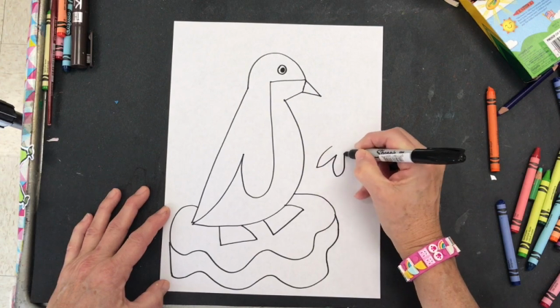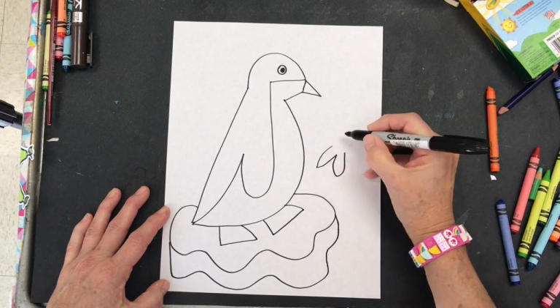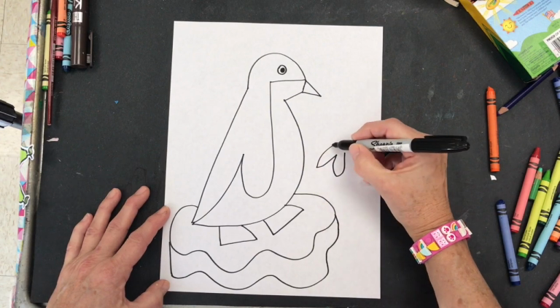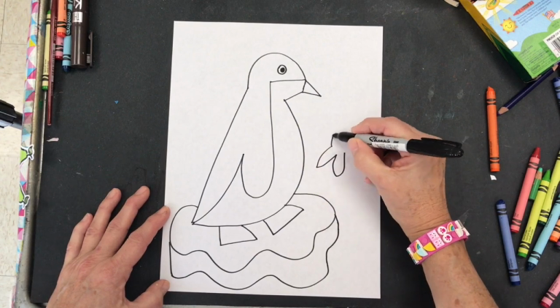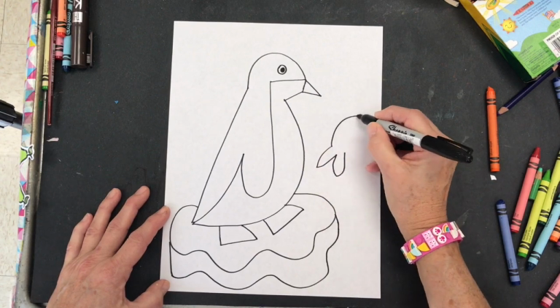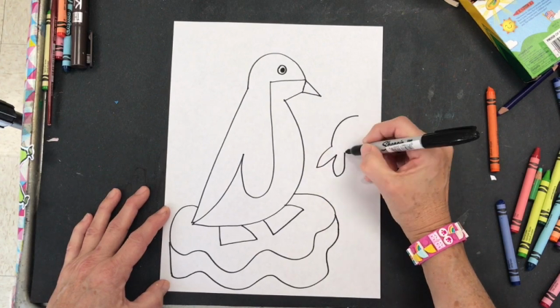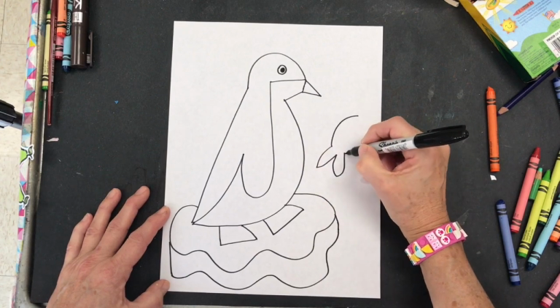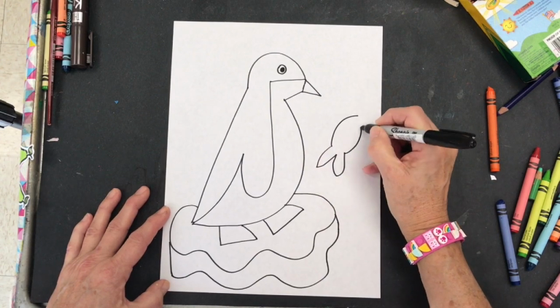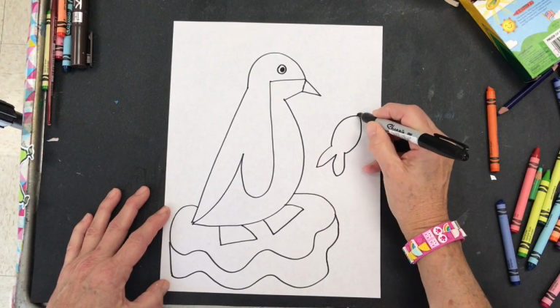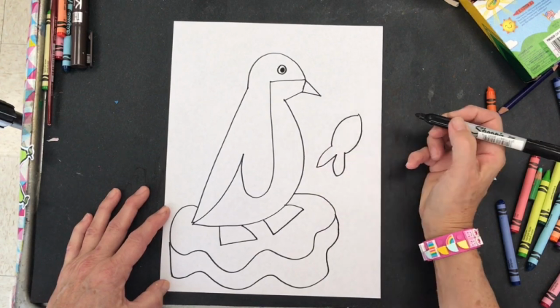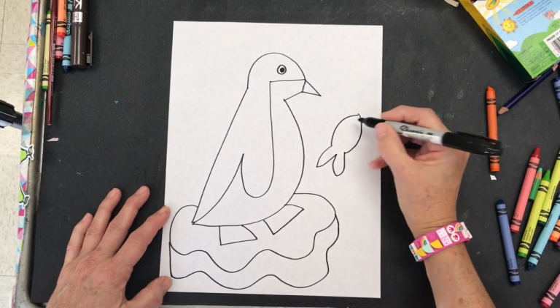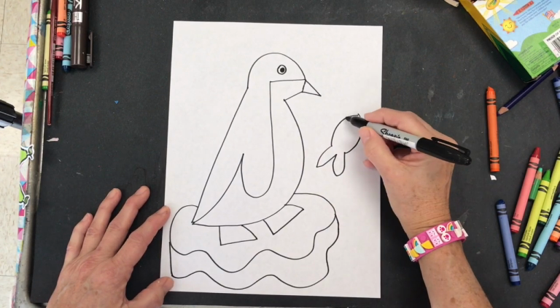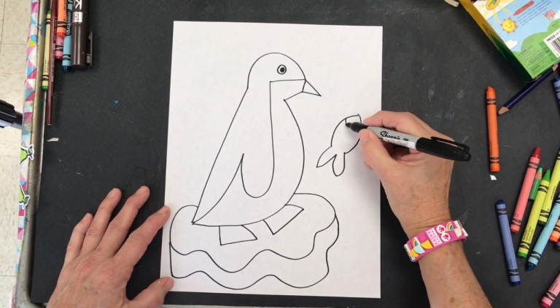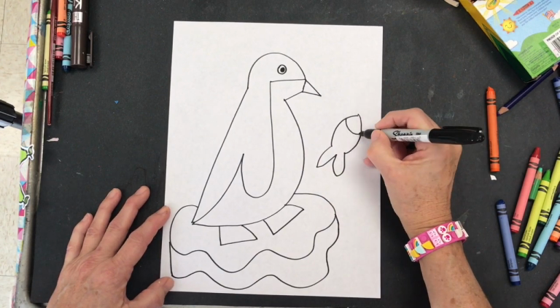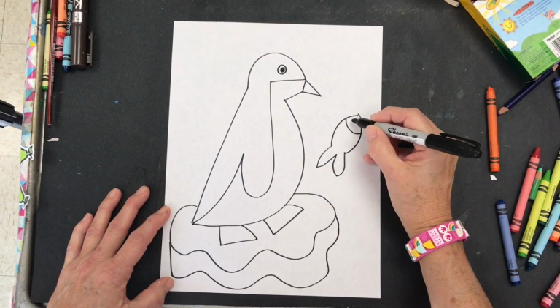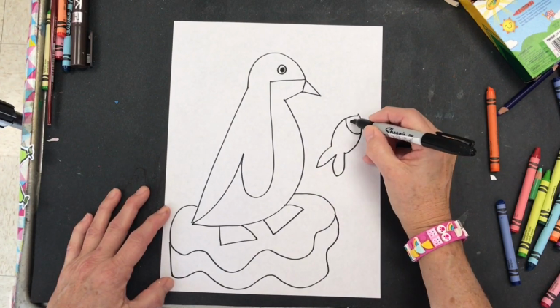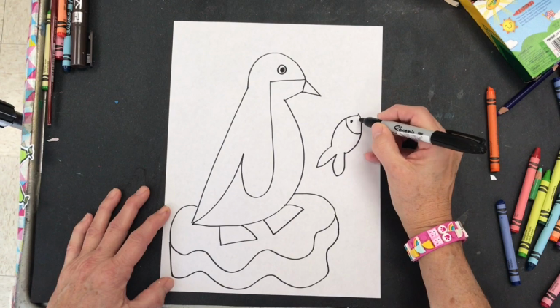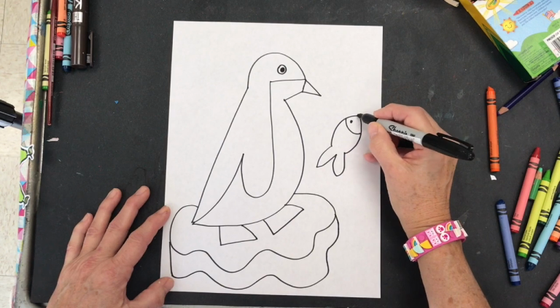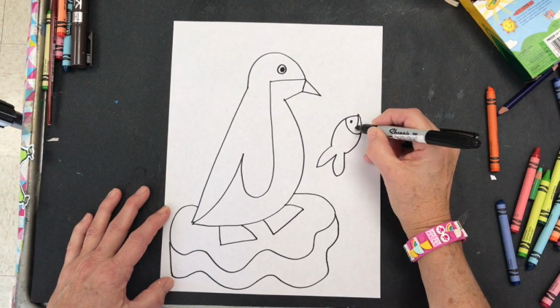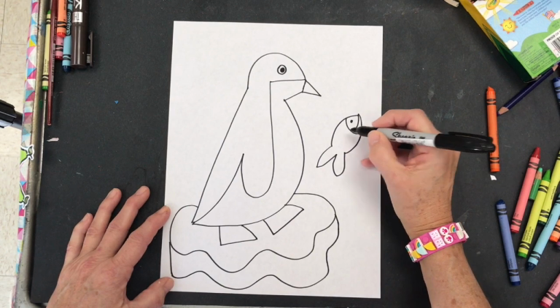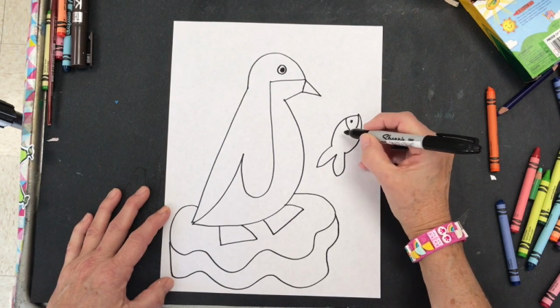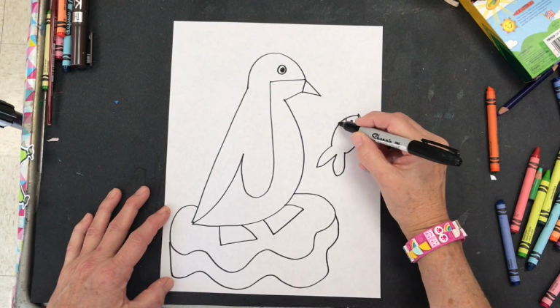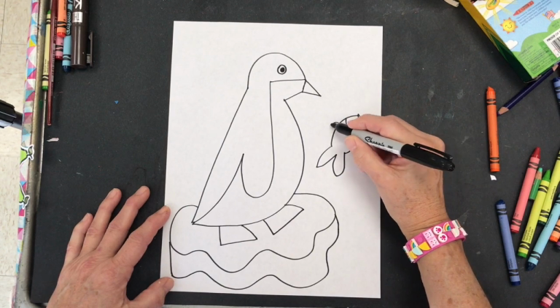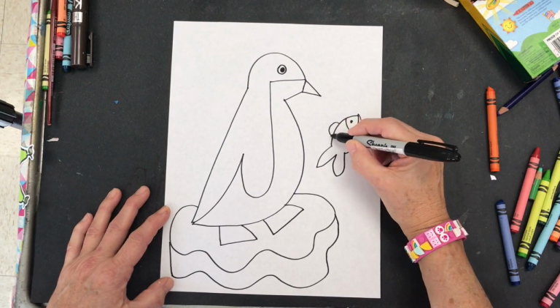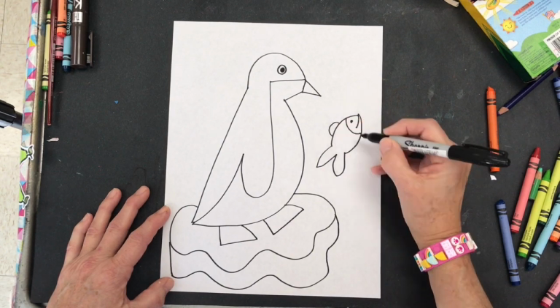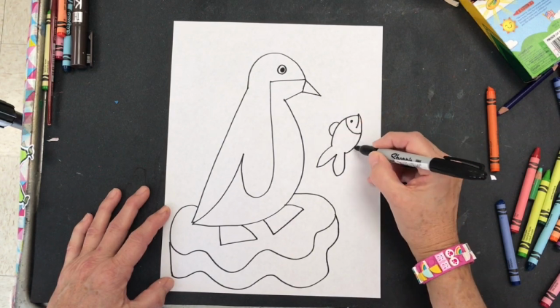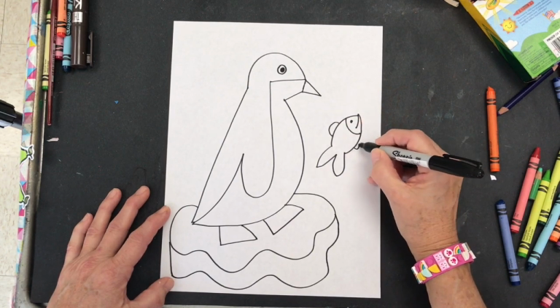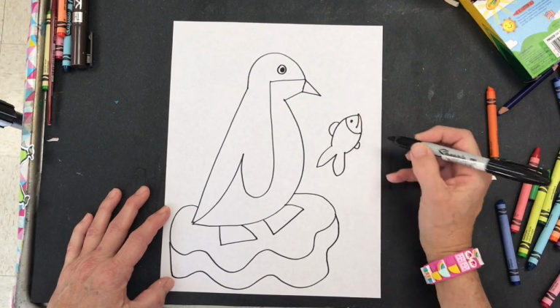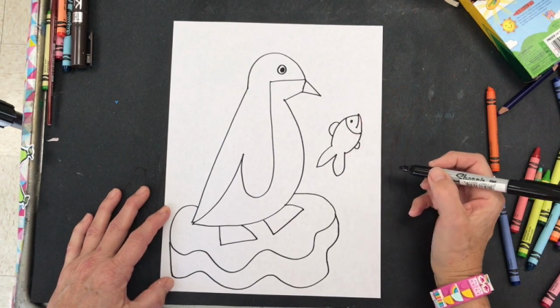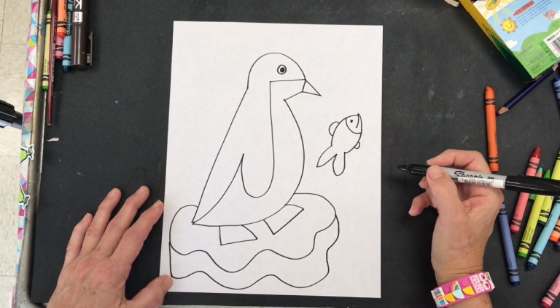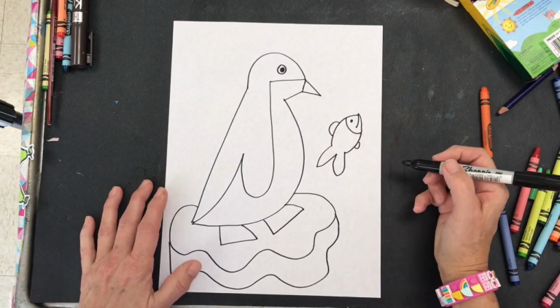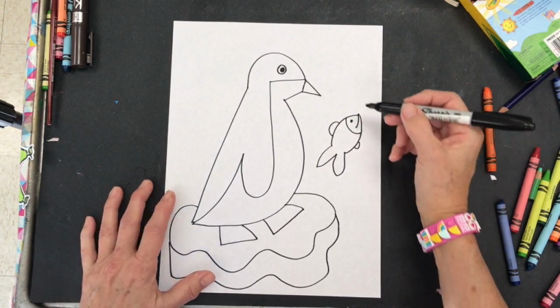Now I'm going to add some fish. Just follow along with the different types of lines, or you can make your own fish.